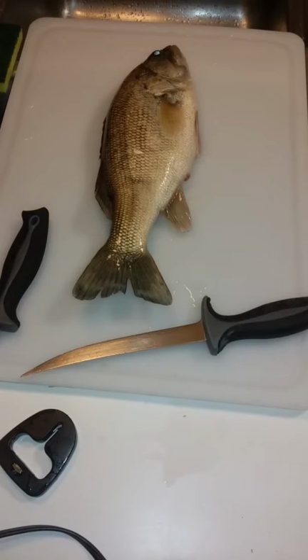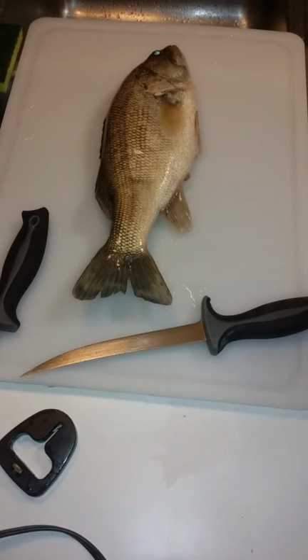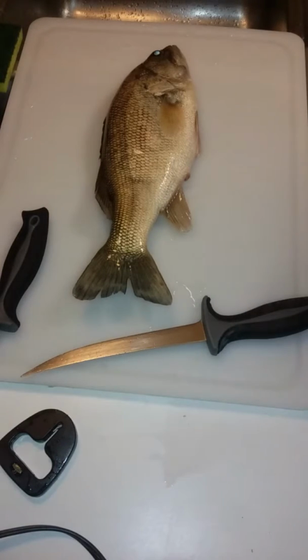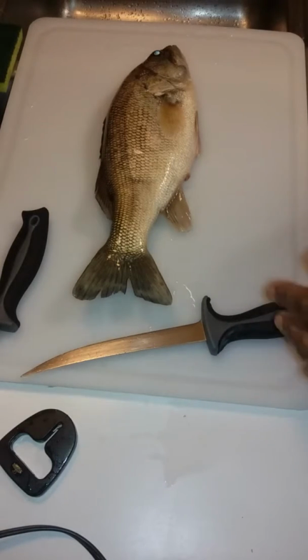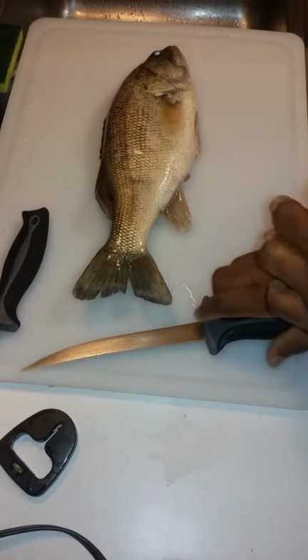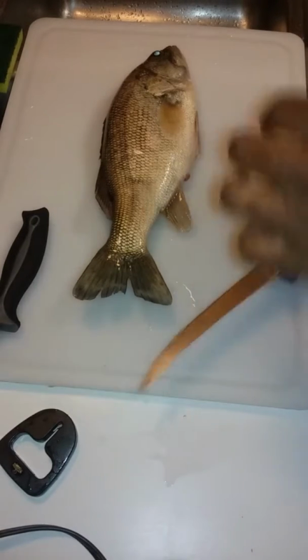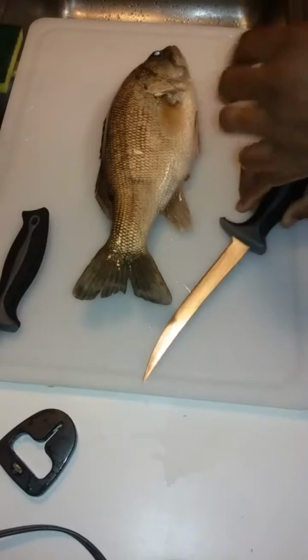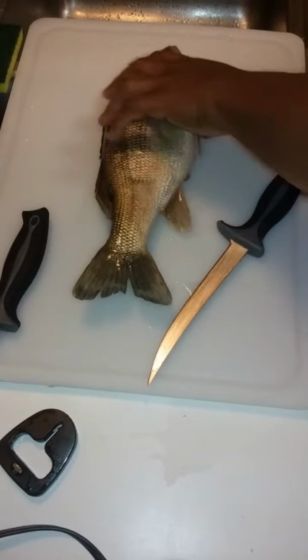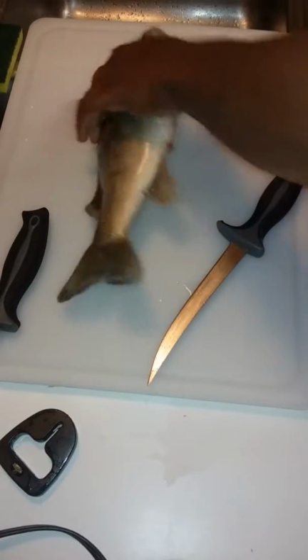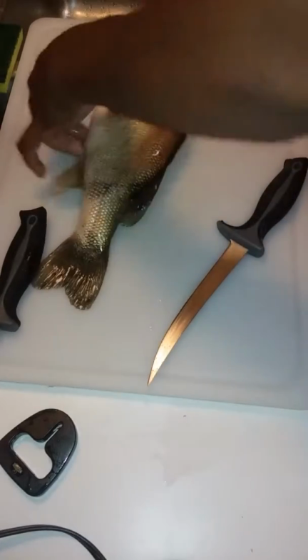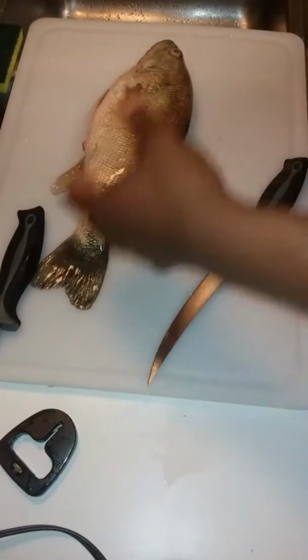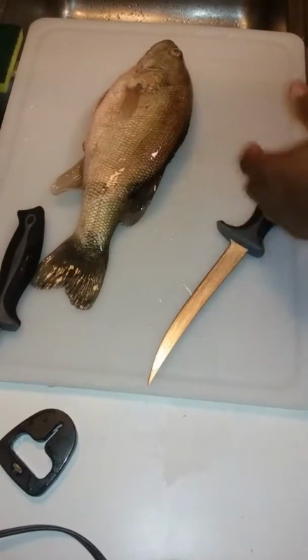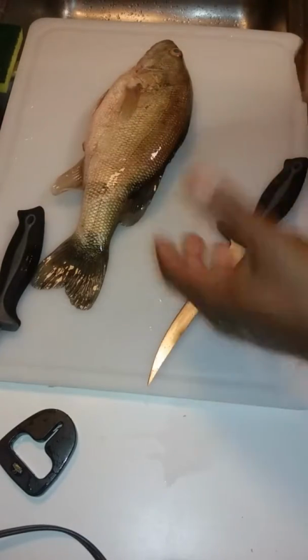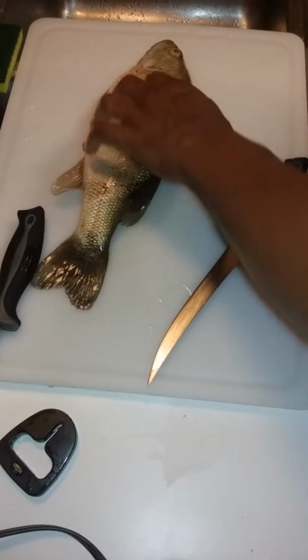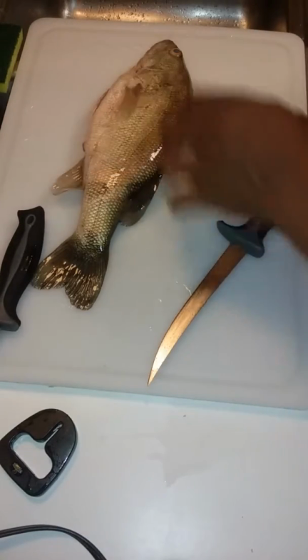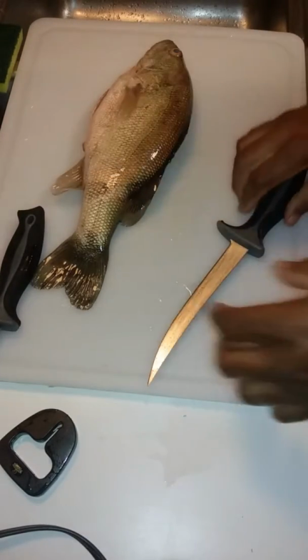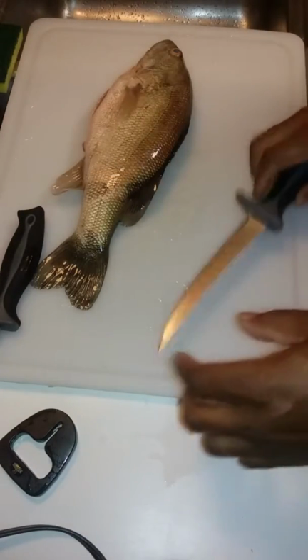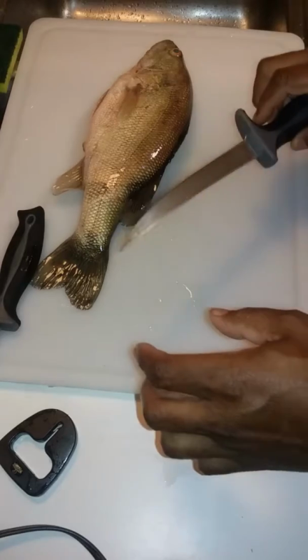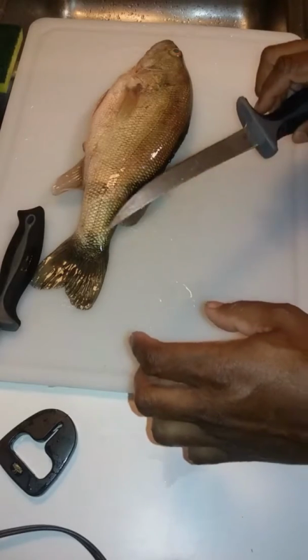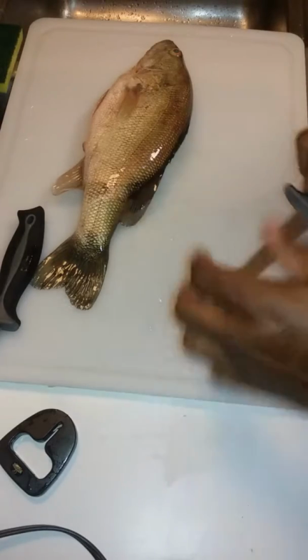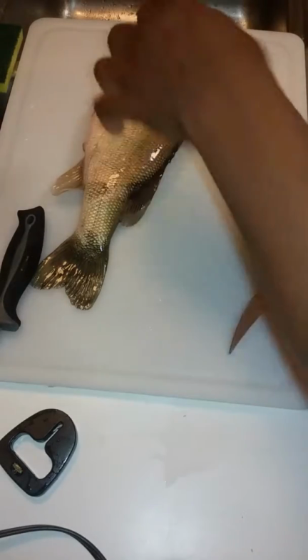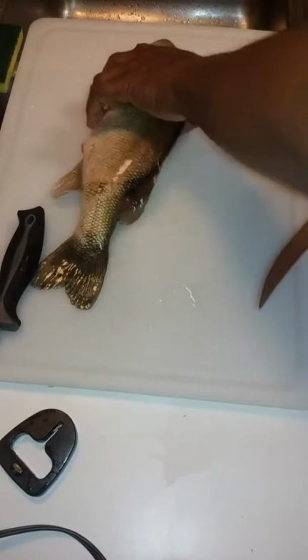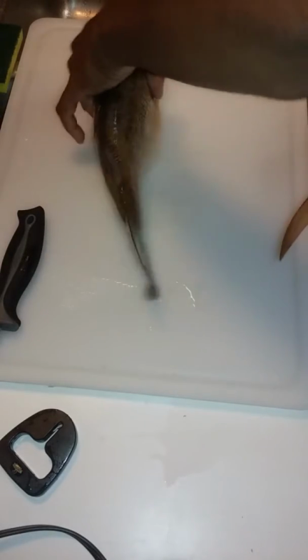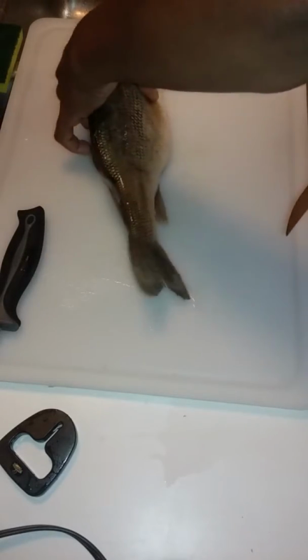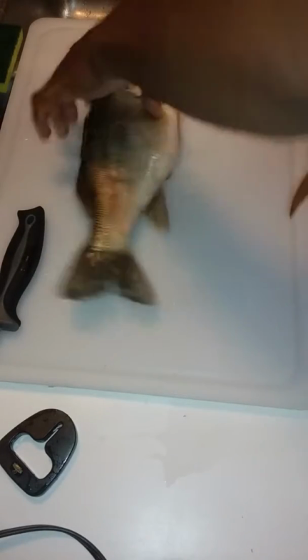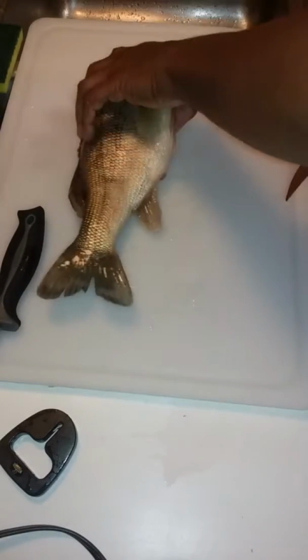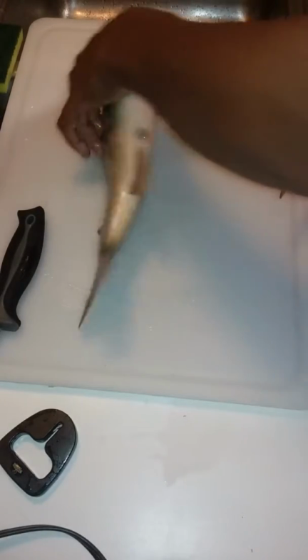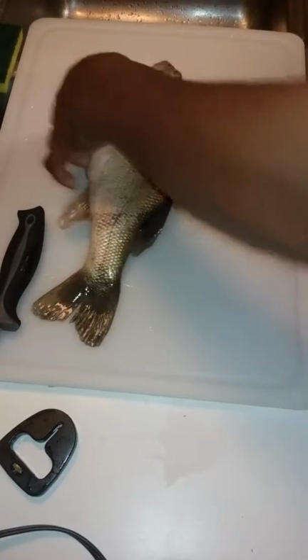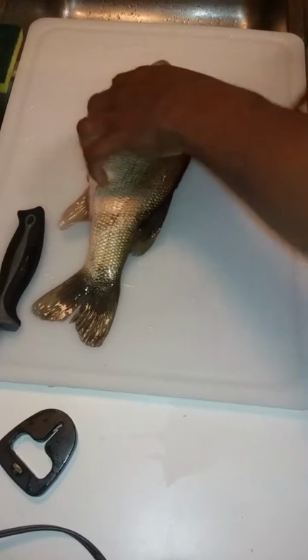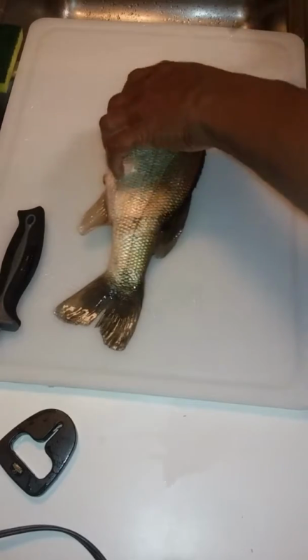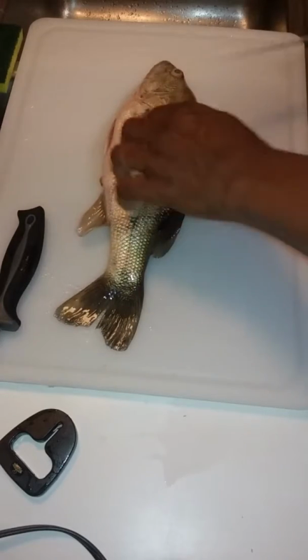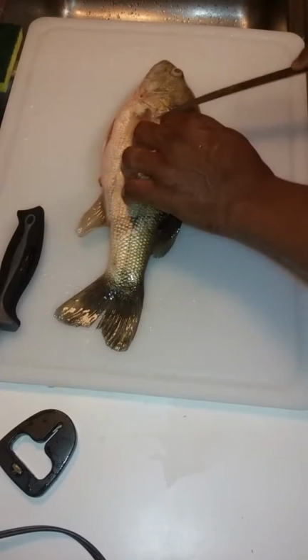I had a couple of people at my job ask me how I clean my fish. I tried to explain it to them but they weren't getting it, so I'm making this video — hopefully this helps you too. I don't scale fish; I haven't scaled fish in years.